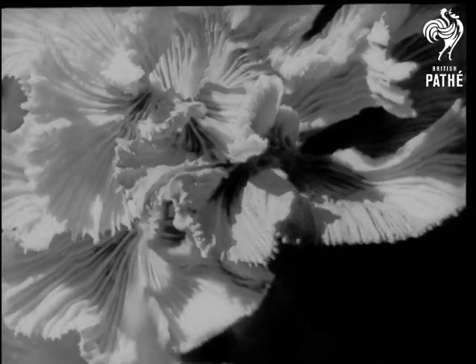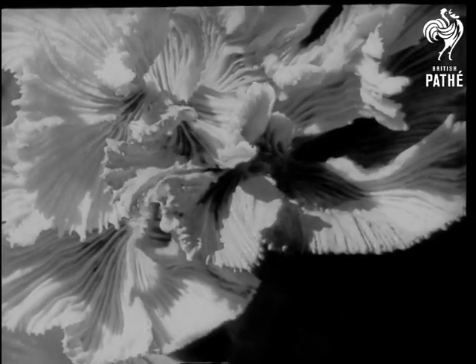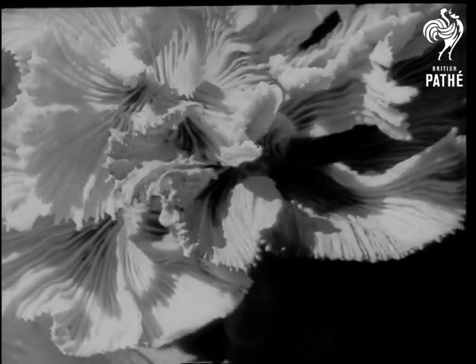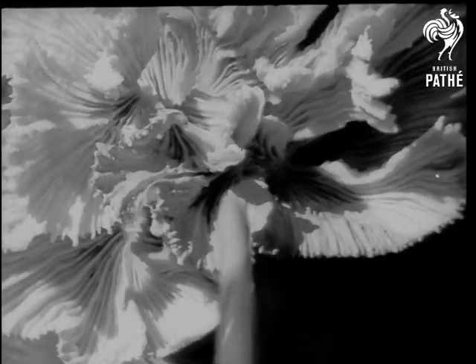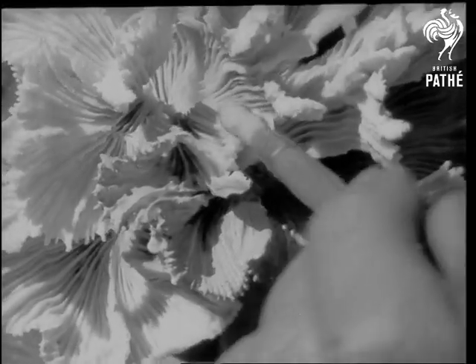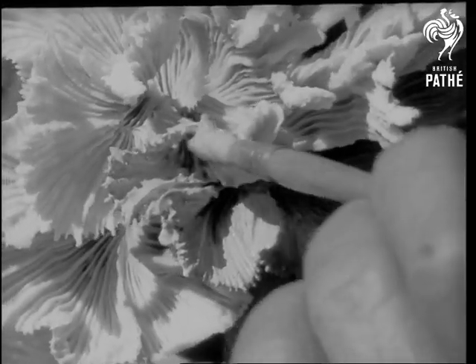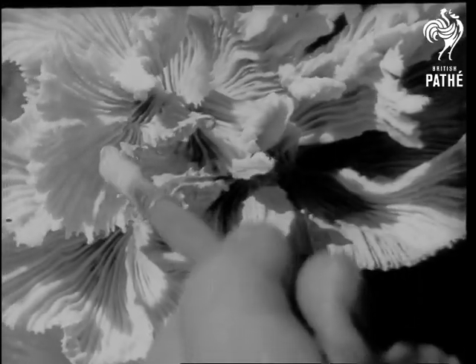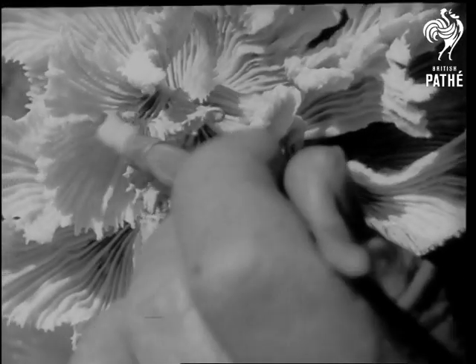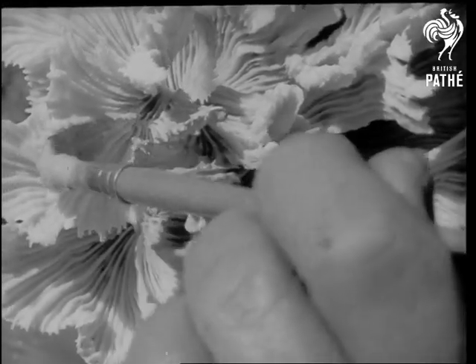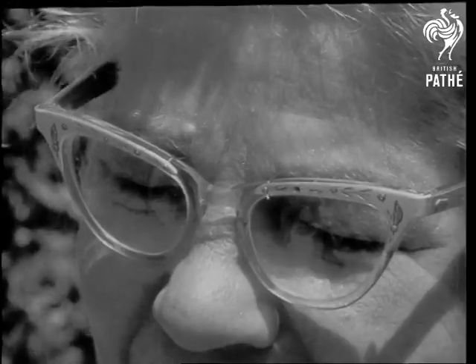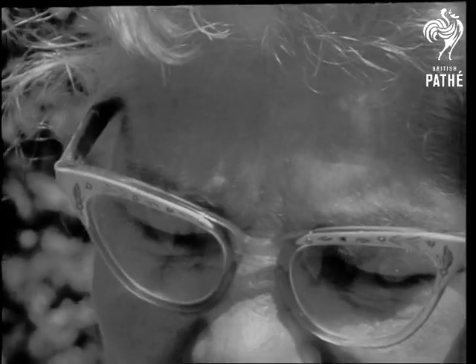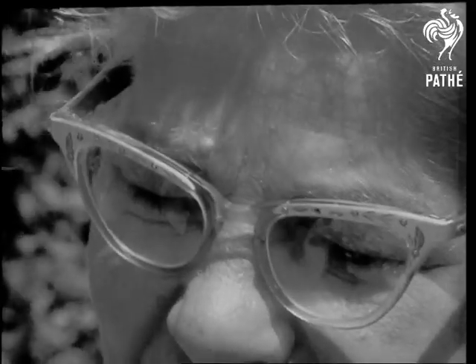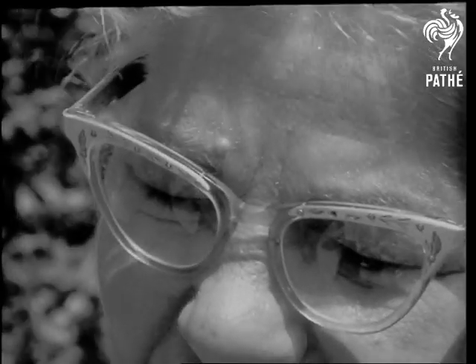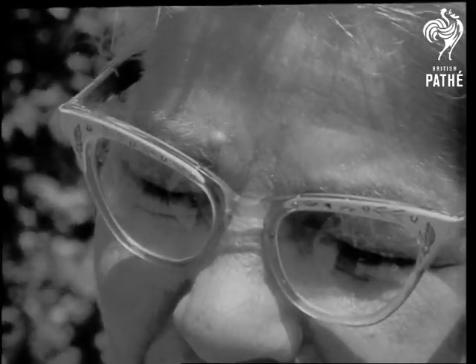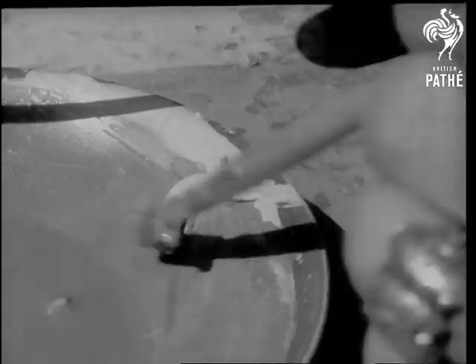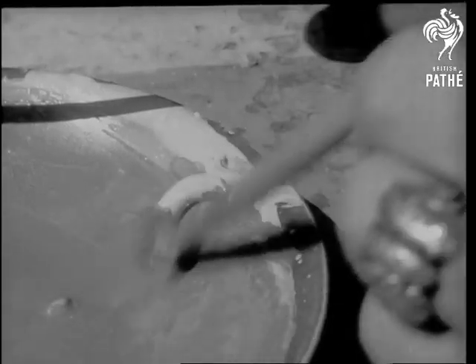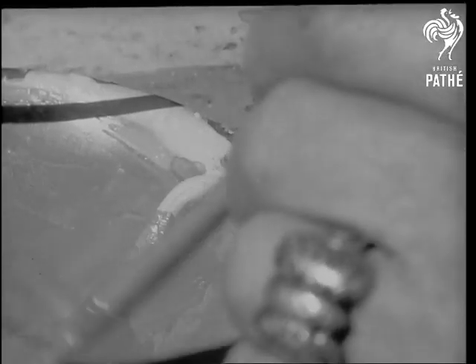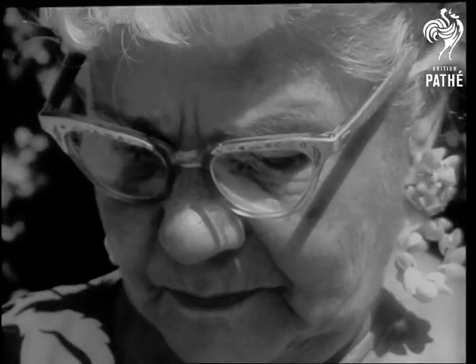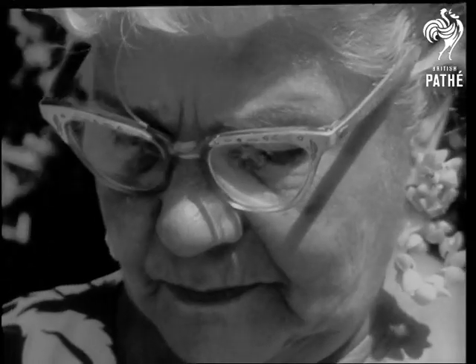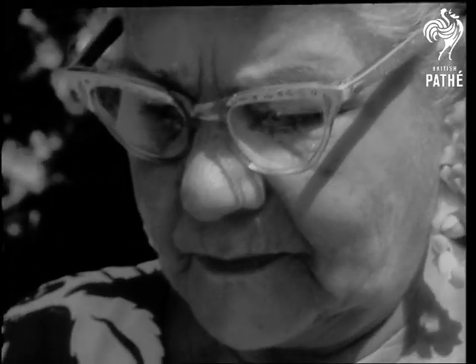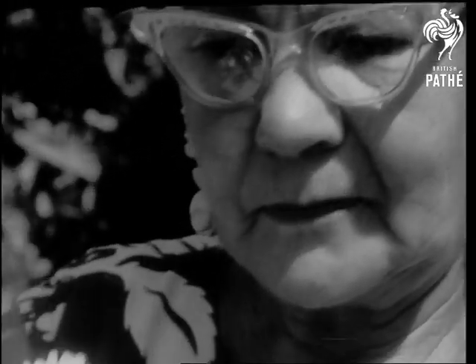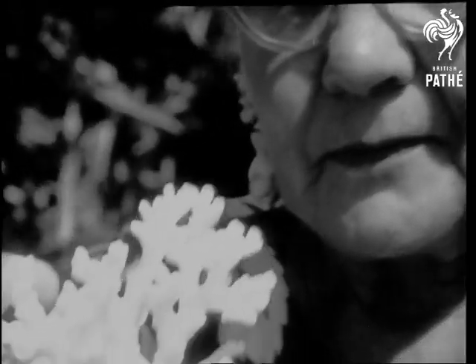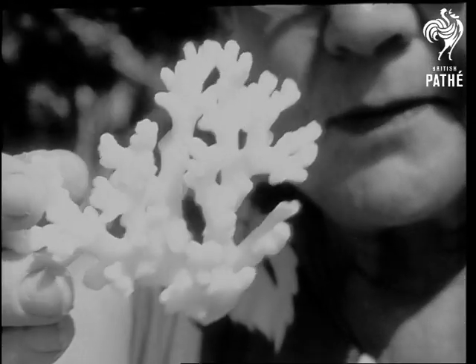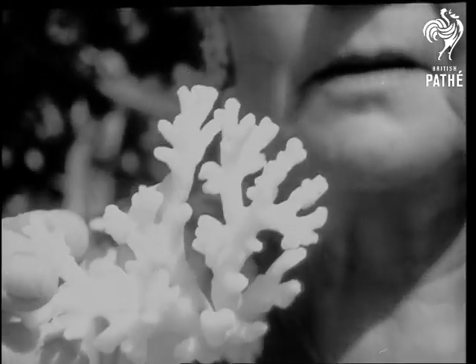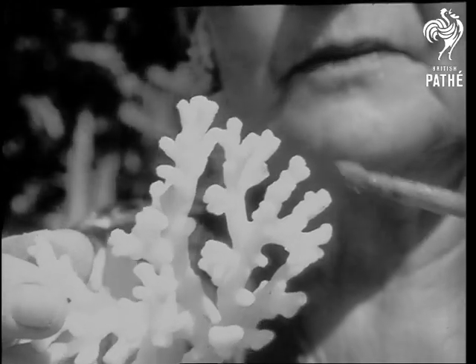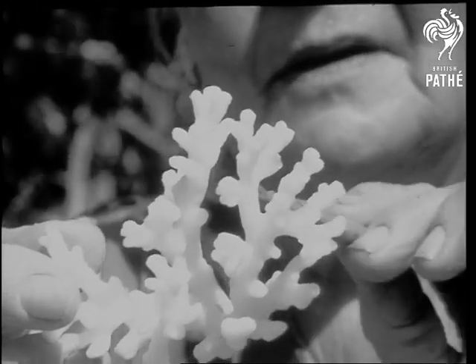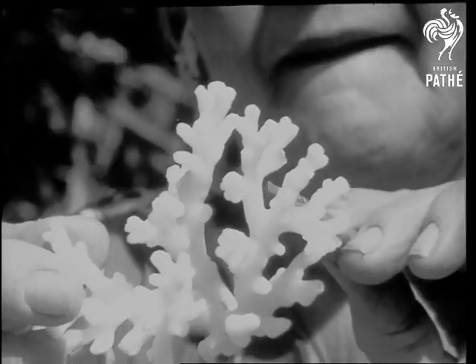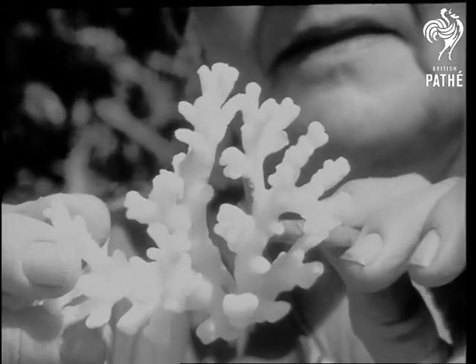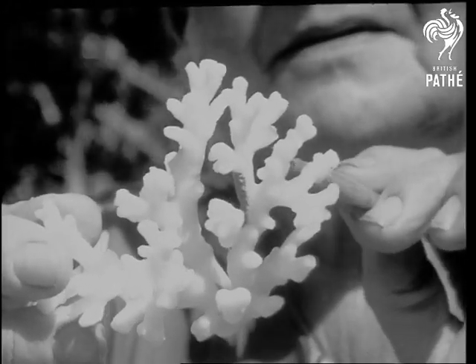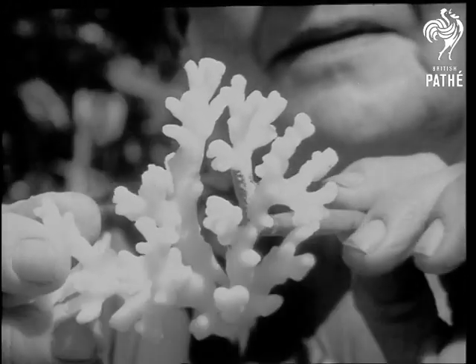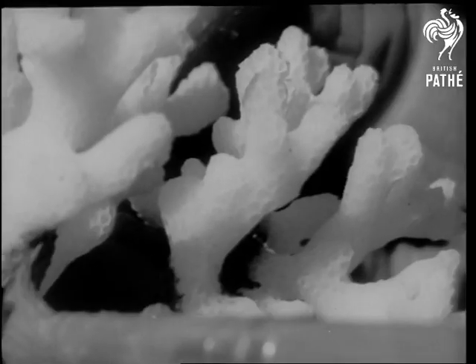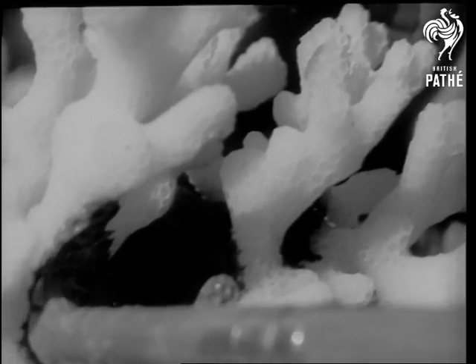Coral like this is peculiar to the barrier reef. Some is like hibiscus, some like lily of the valley, other pieces are like large staghorns. Here in ultra-close photography, you can see how the colour is applied.